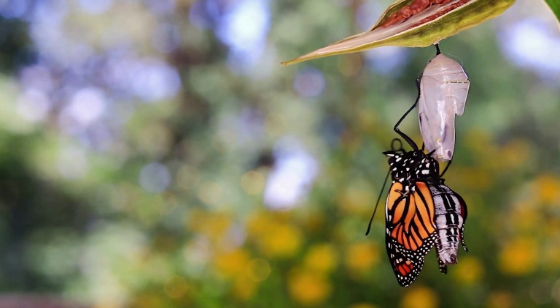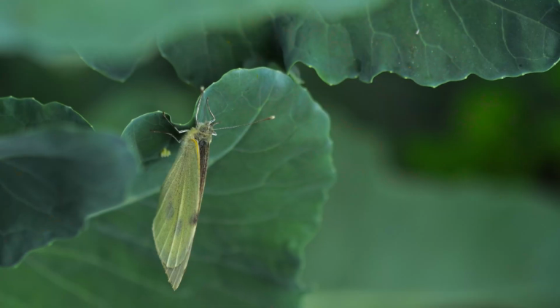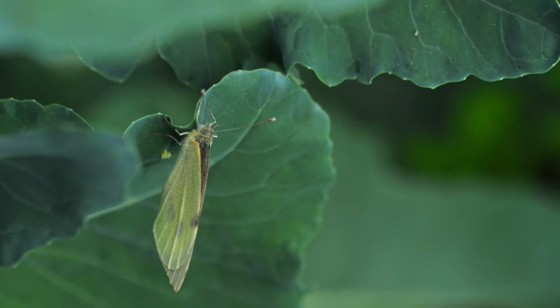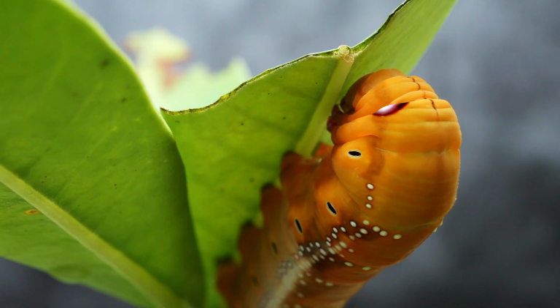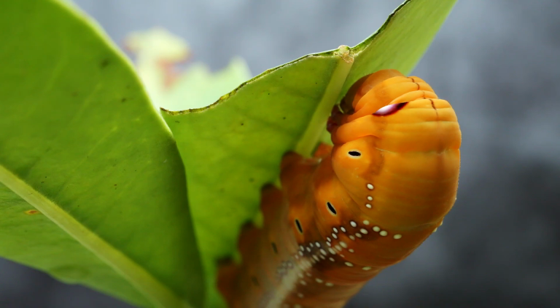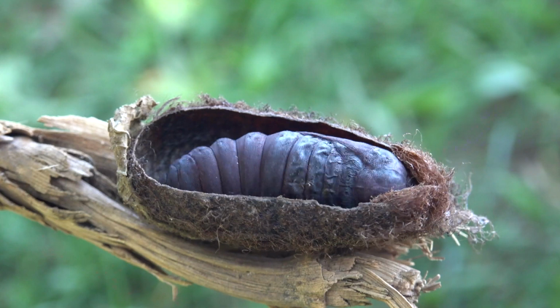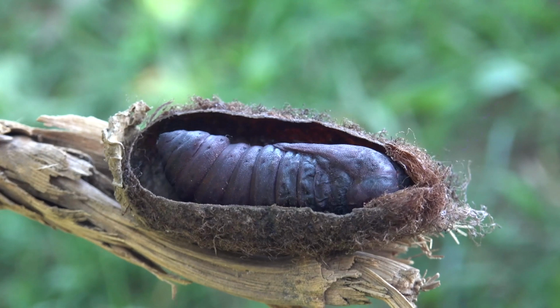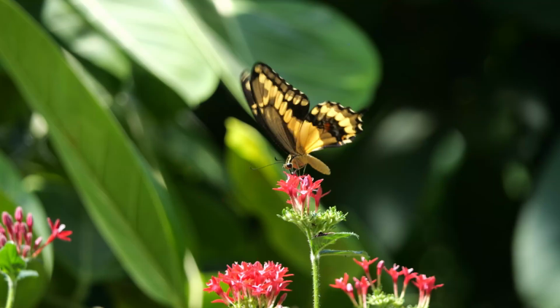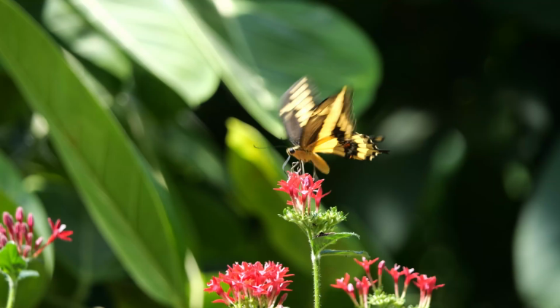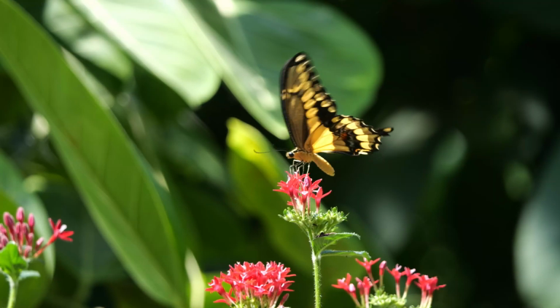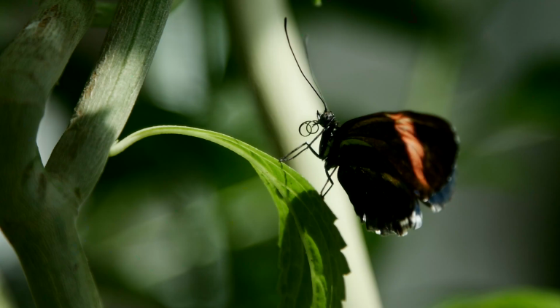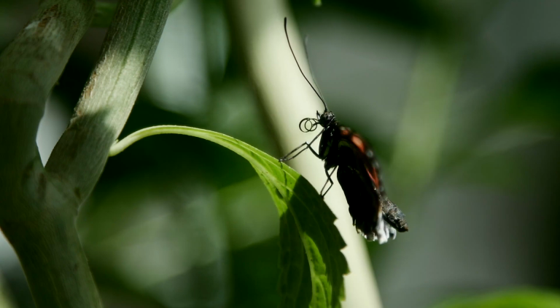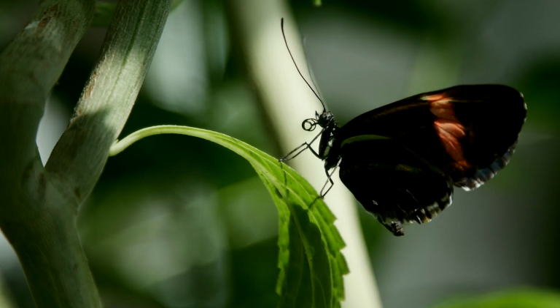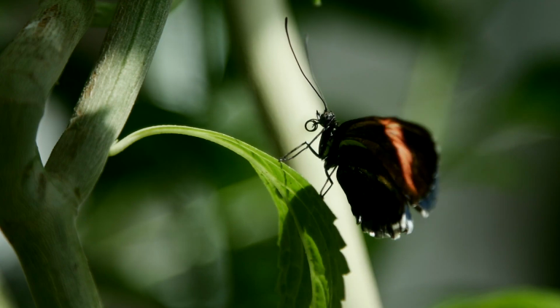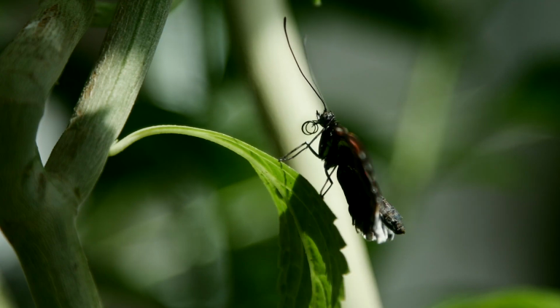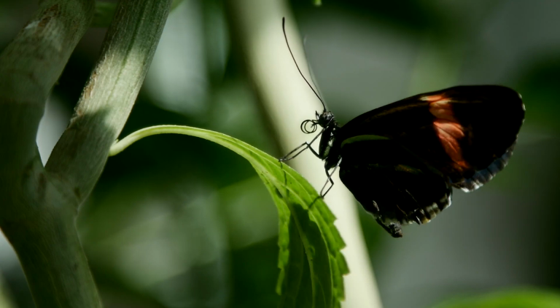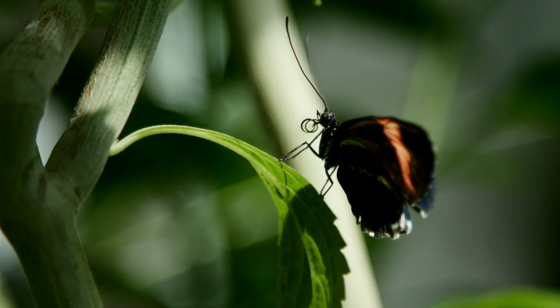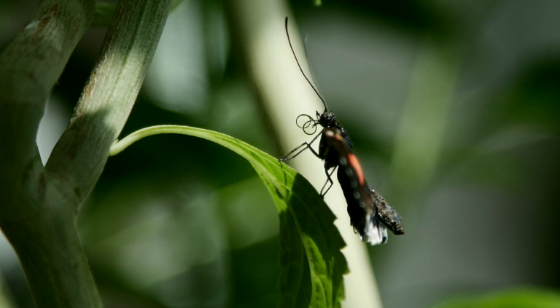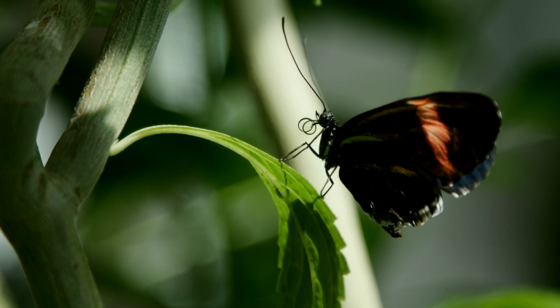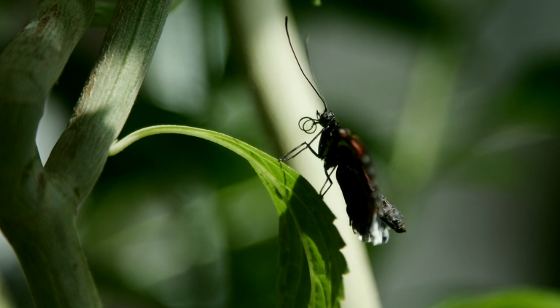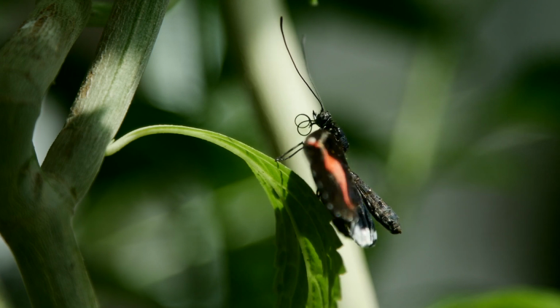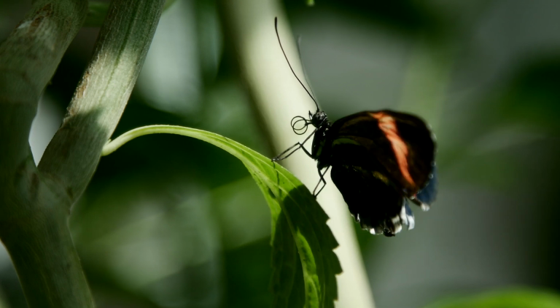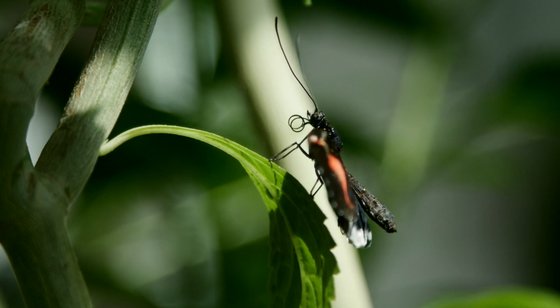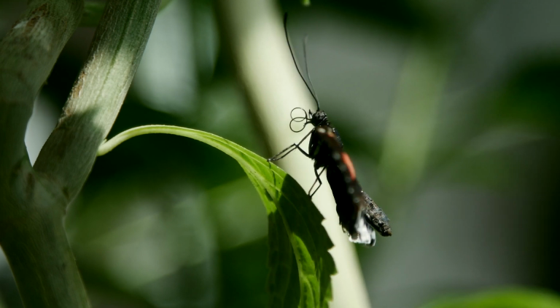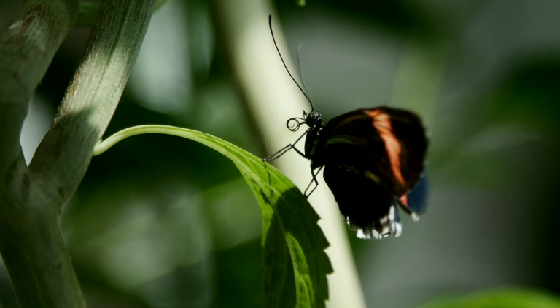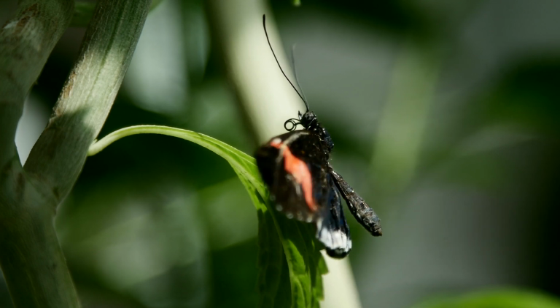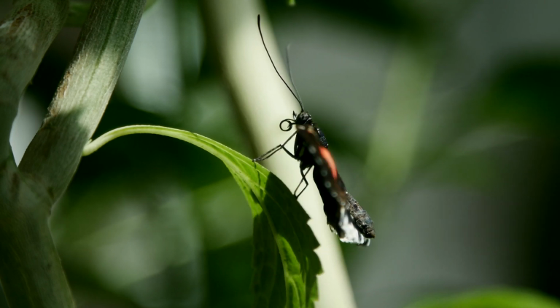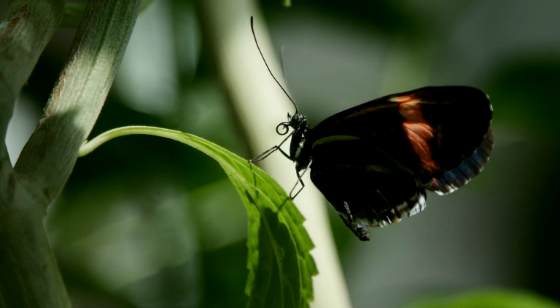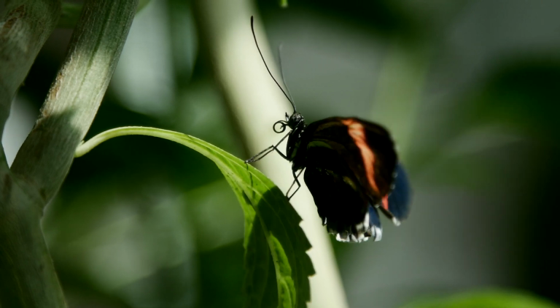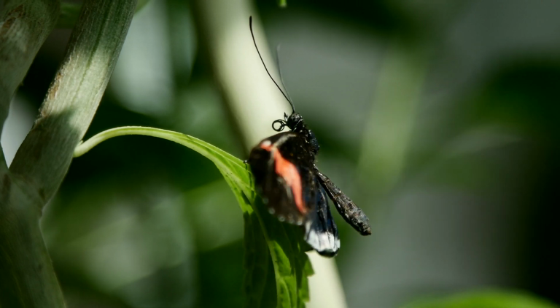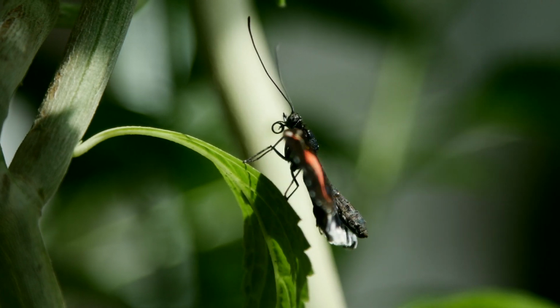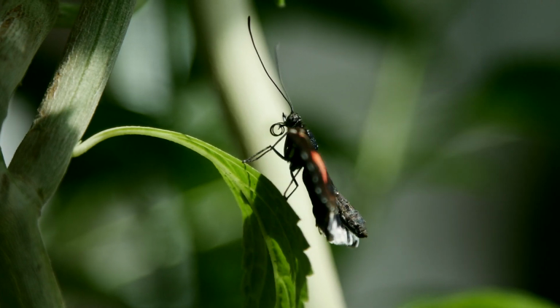The four stages are egg, larva, pupa, and adult. Each stage is critical to the survival and development of the butterfly, demonstrating the intricacies of life cycles in the animal kingdom.